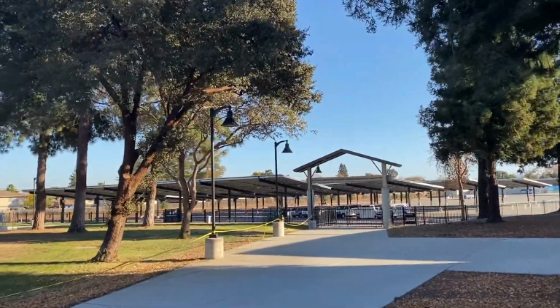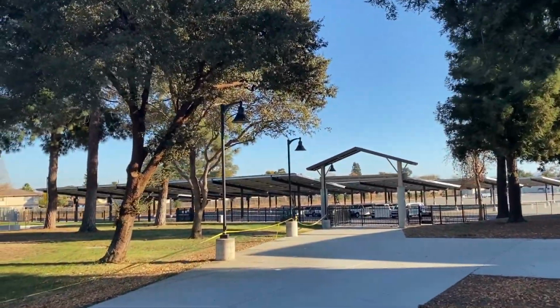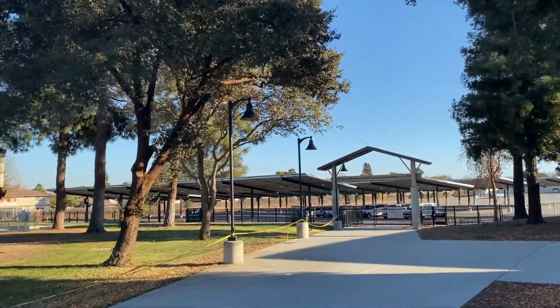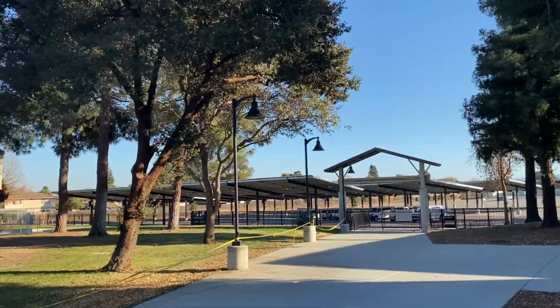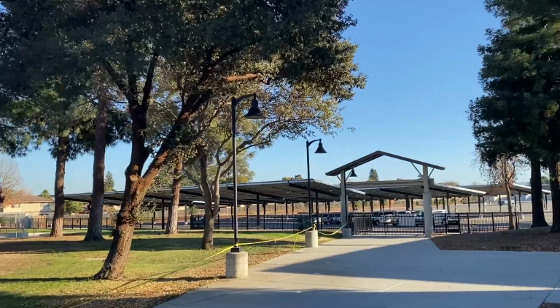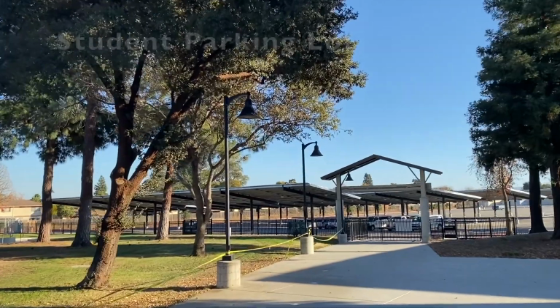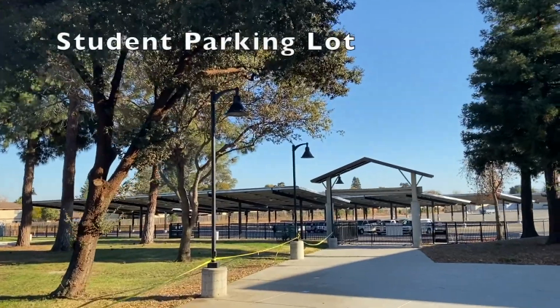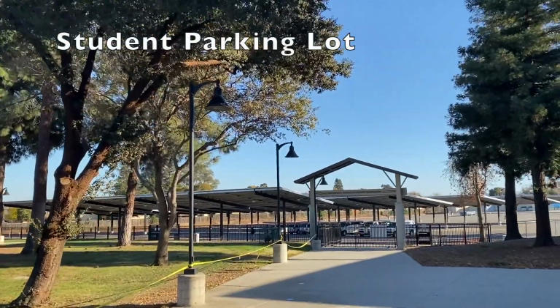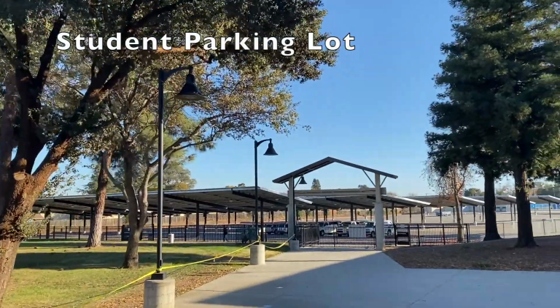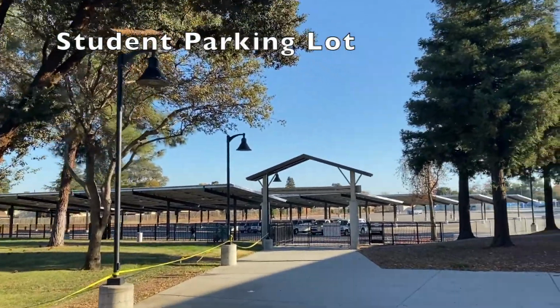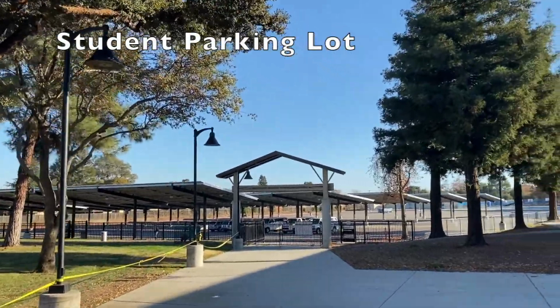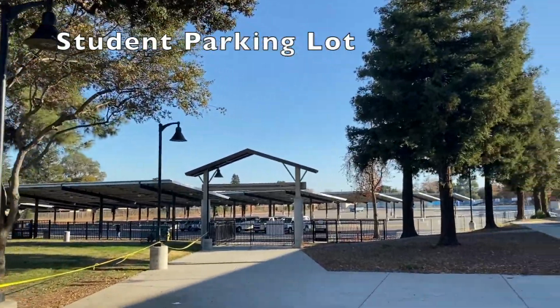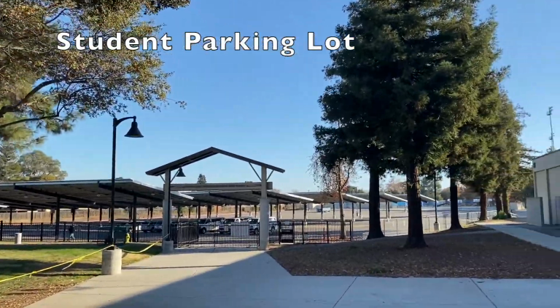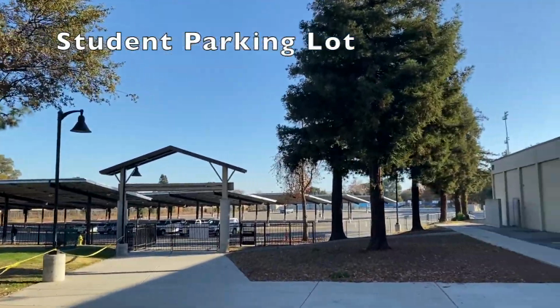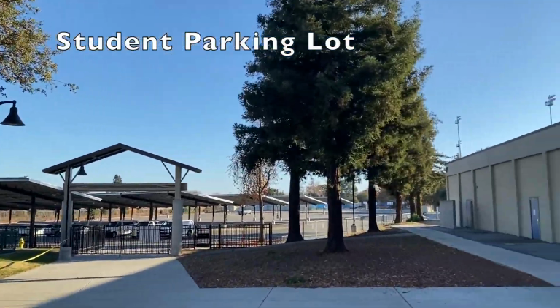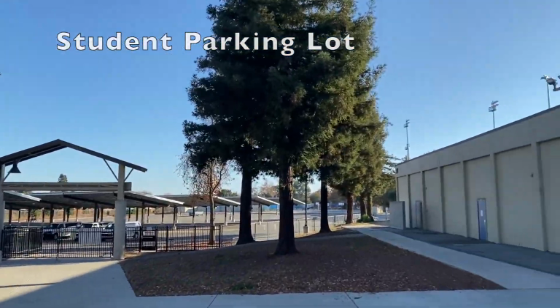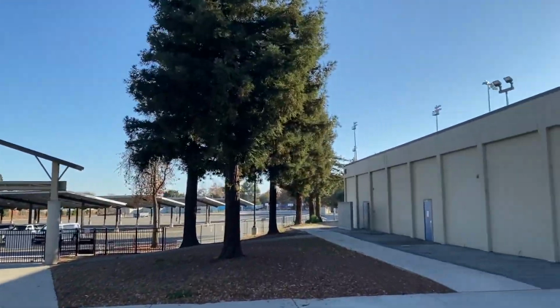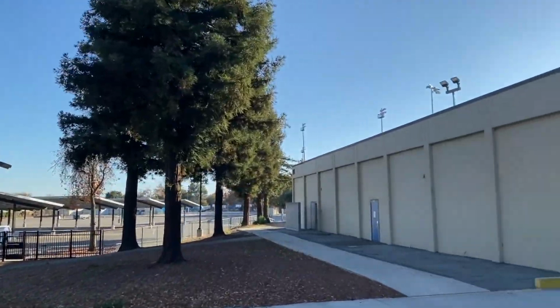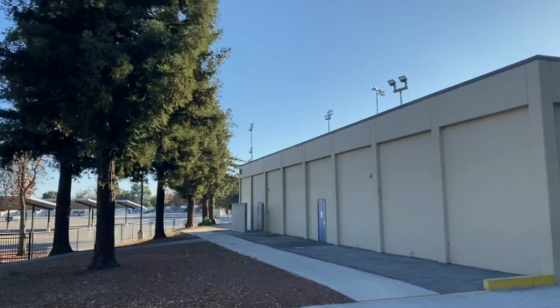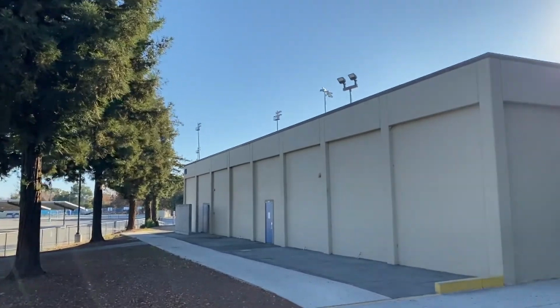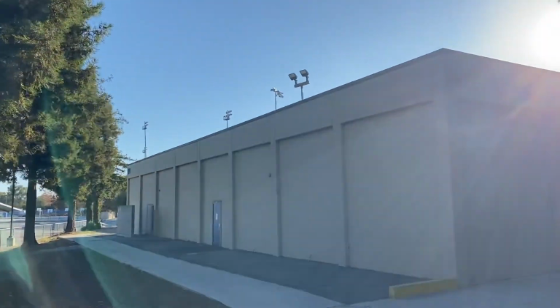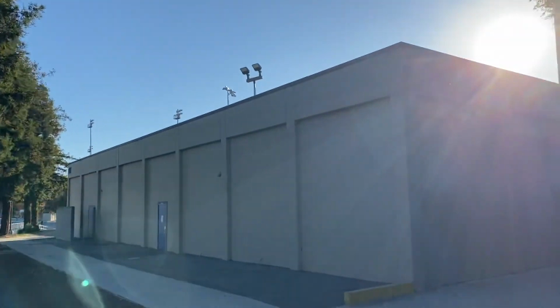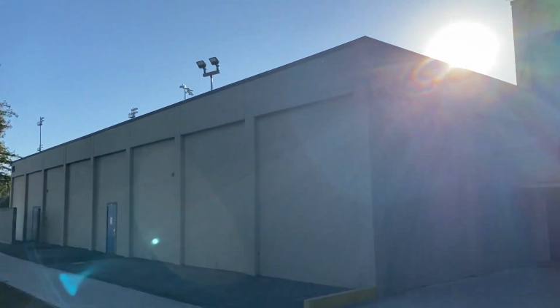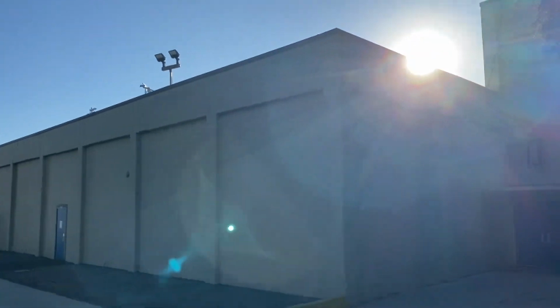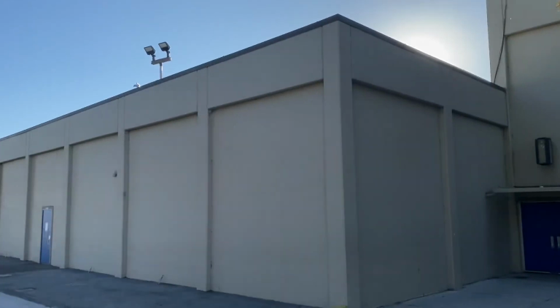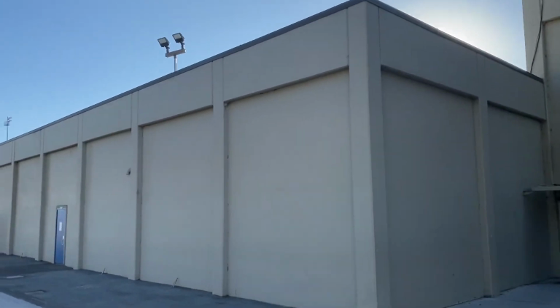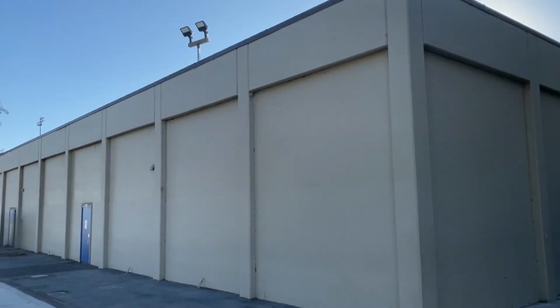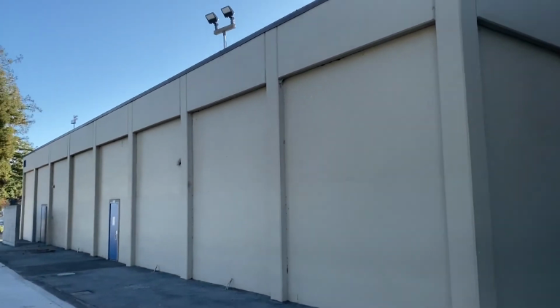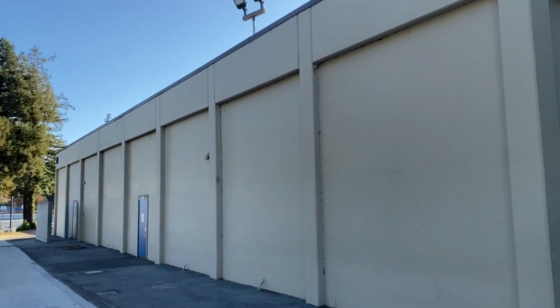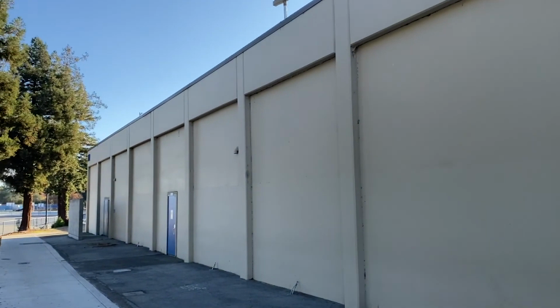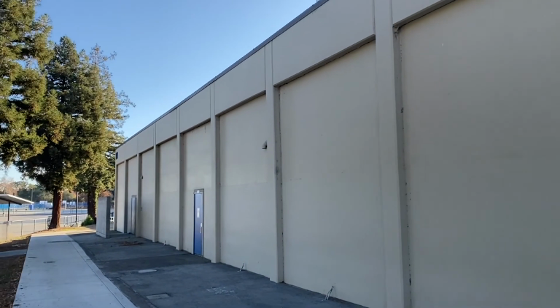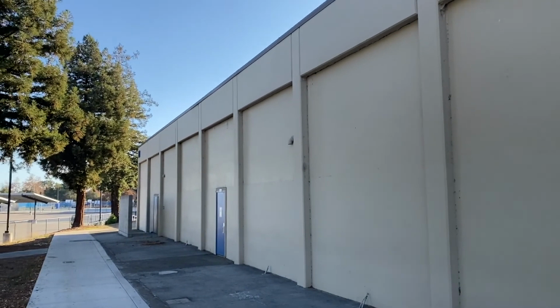Coming to your left of the gym, you'll see the back parking lot for students only. When you are able to drive to school, this is where you will park, and this is the entrance you will take to come onto campus.